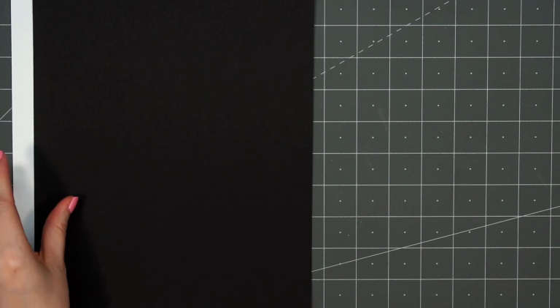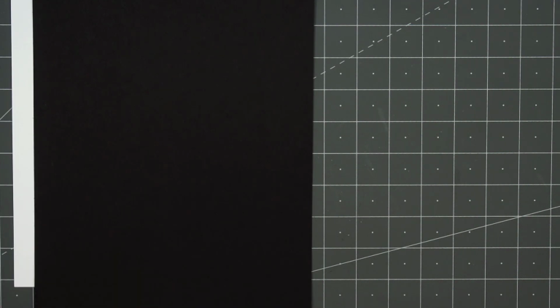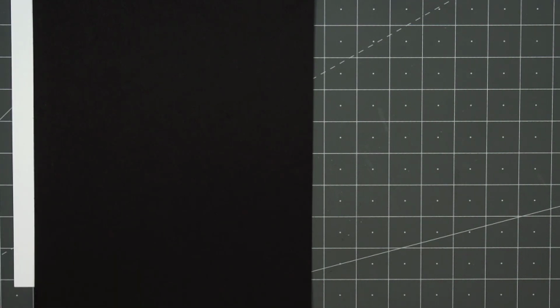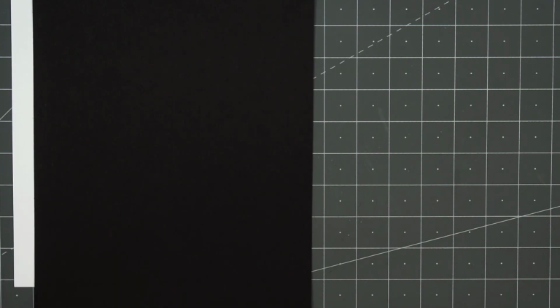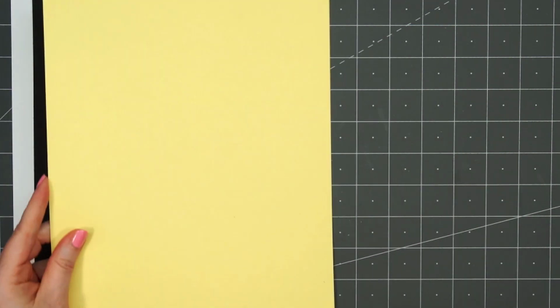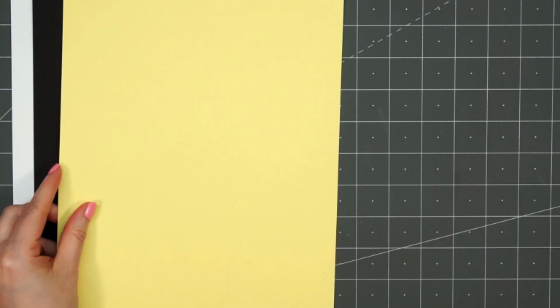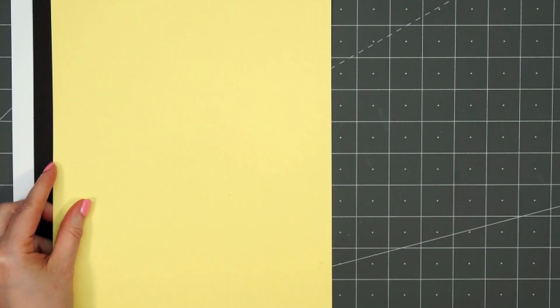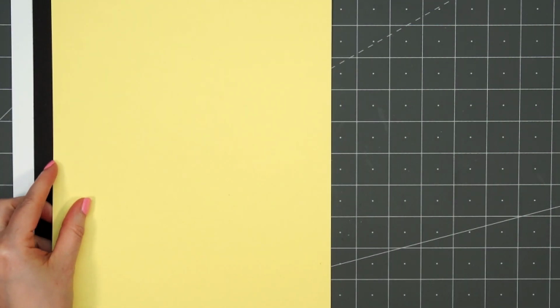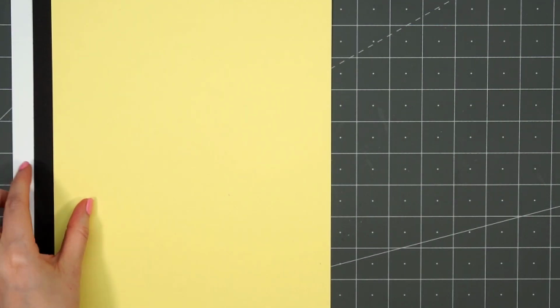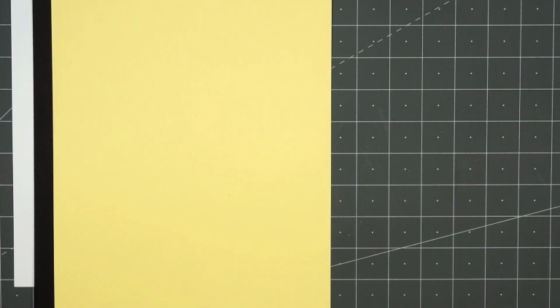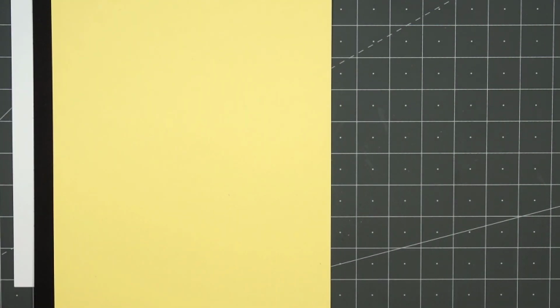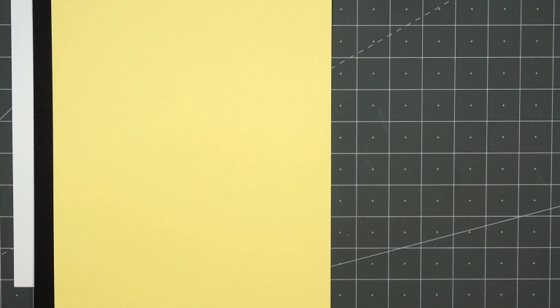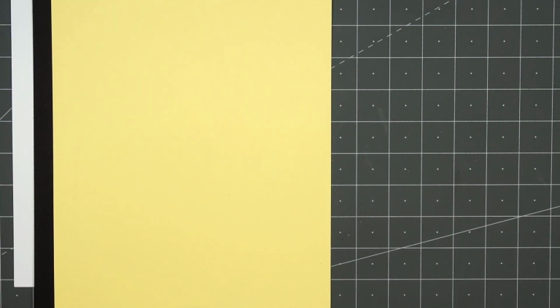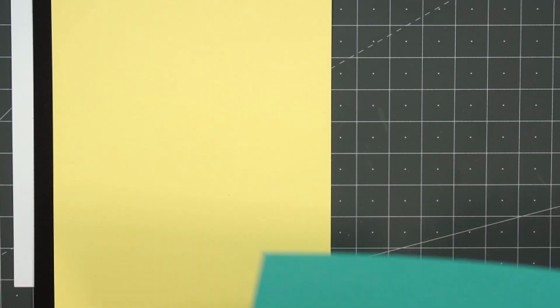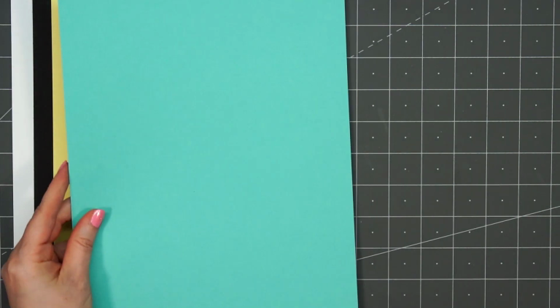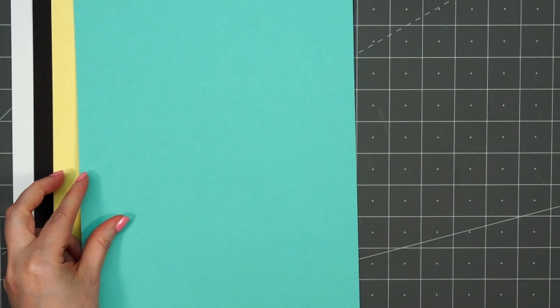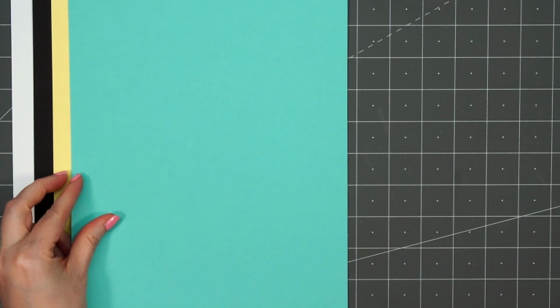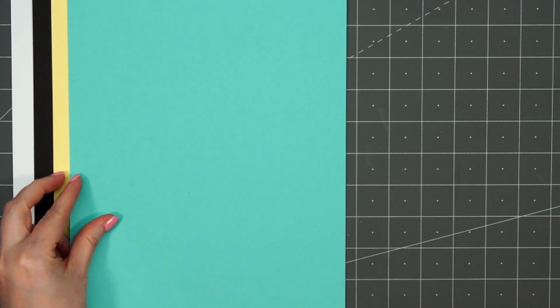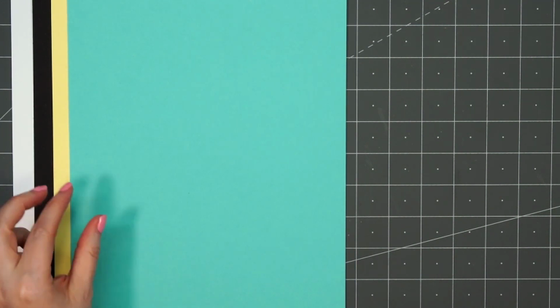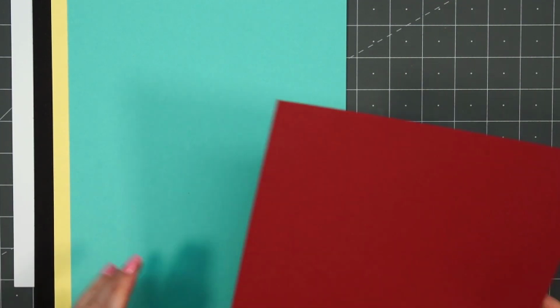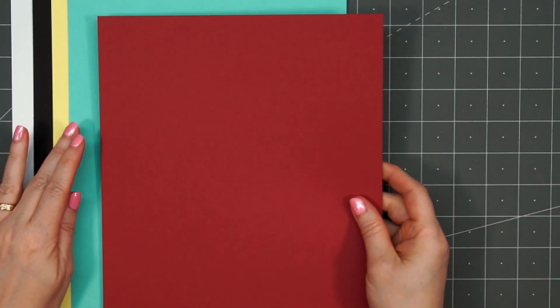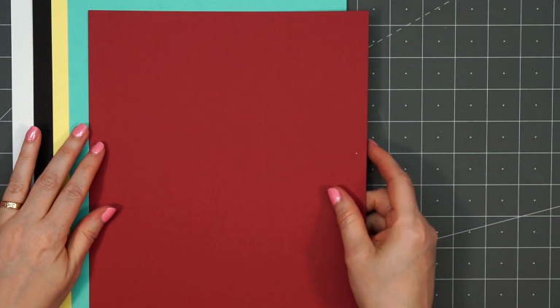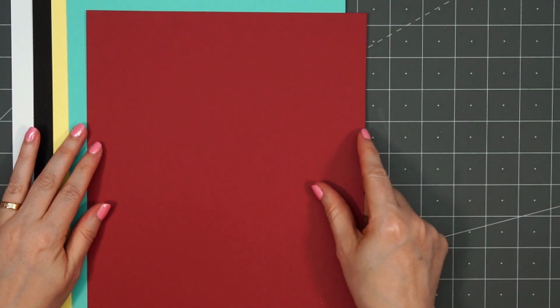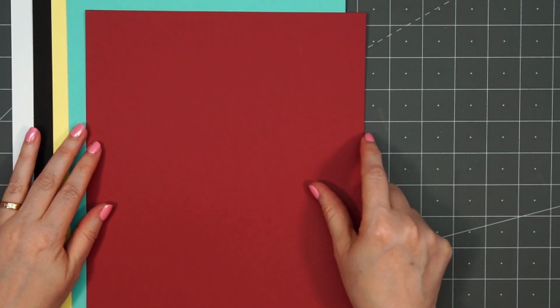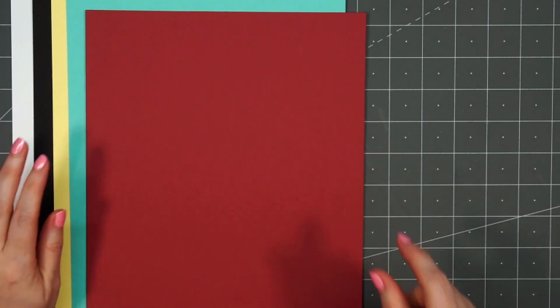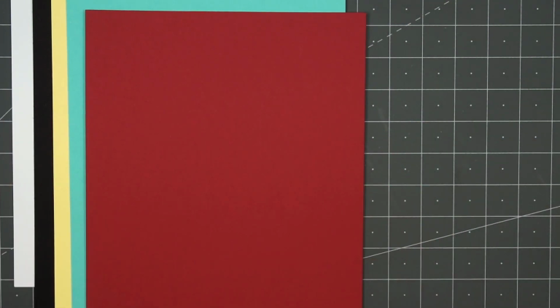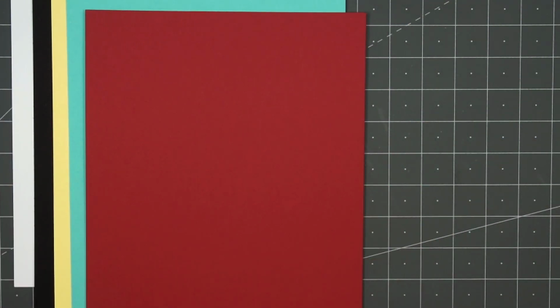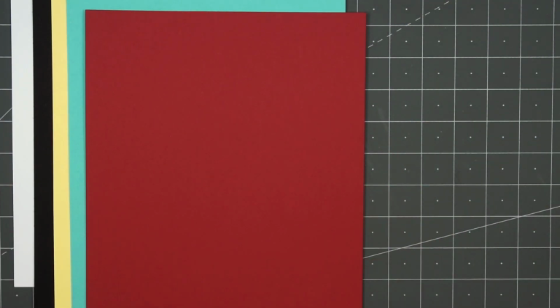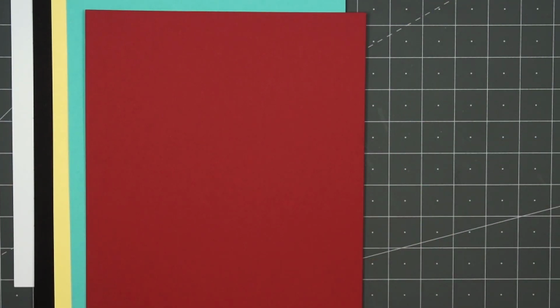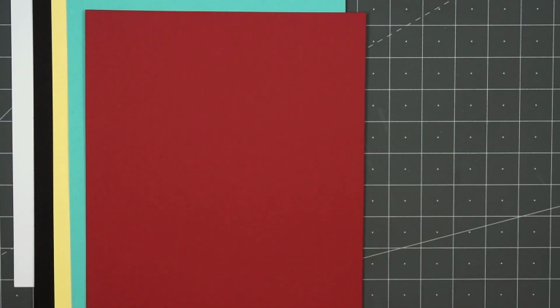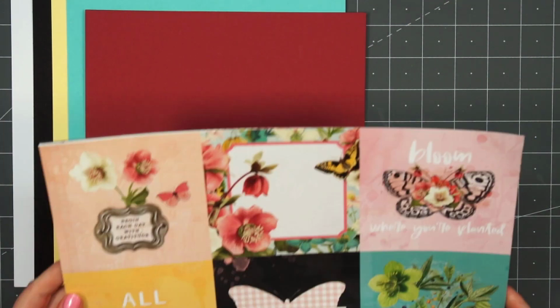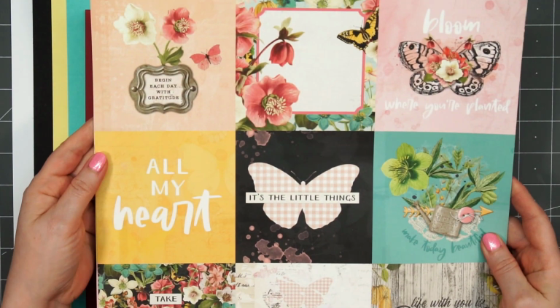There are five sheets of 8½ by 11 inch cardstock. We have white, black, yellow, a teal, and a red.